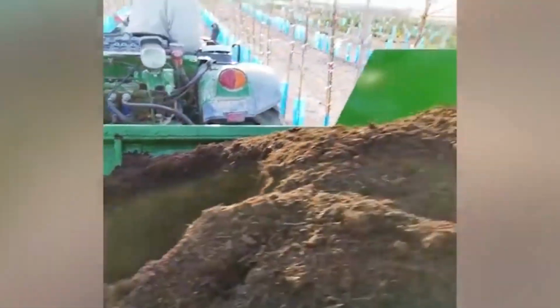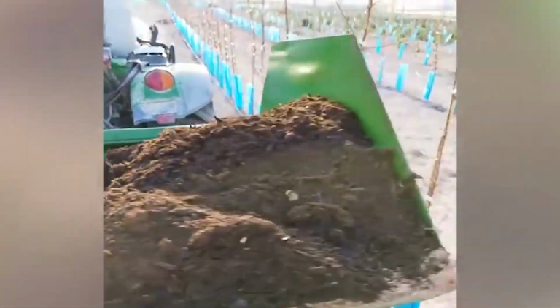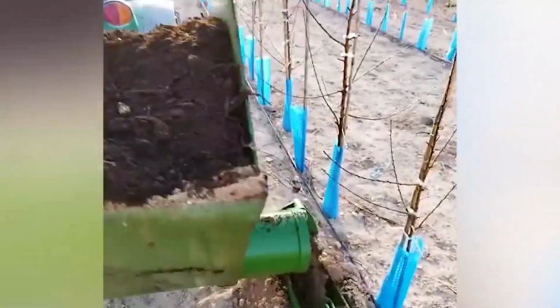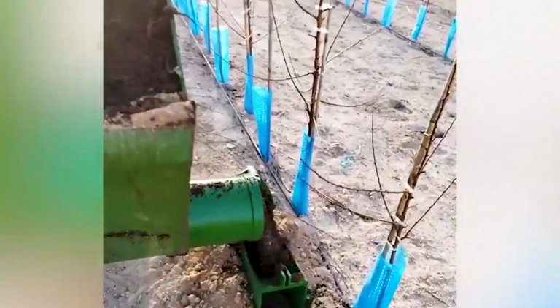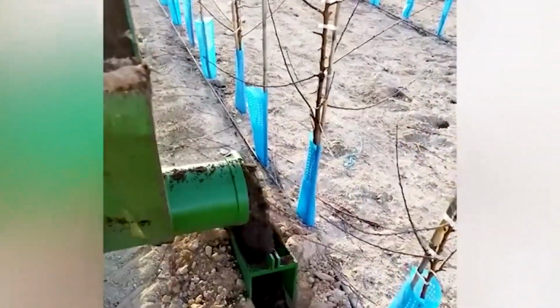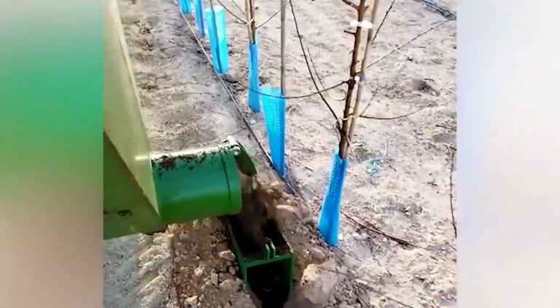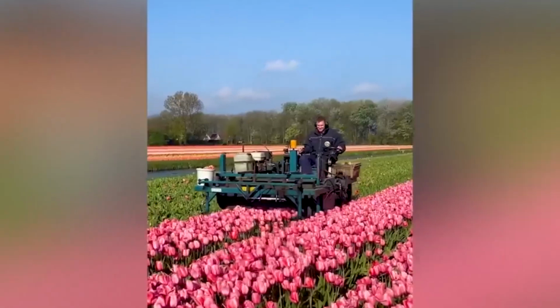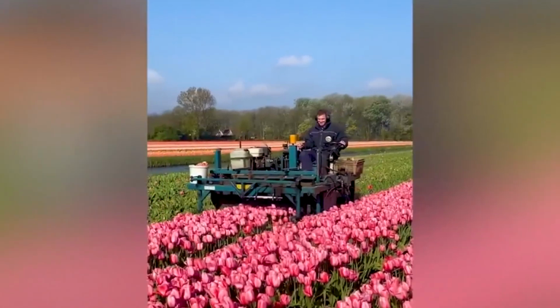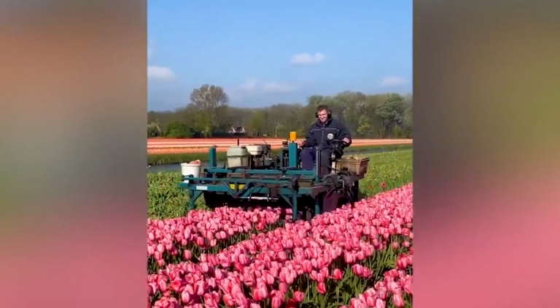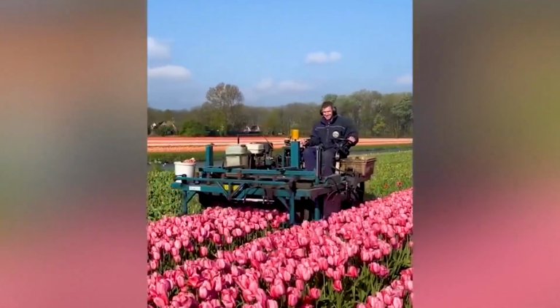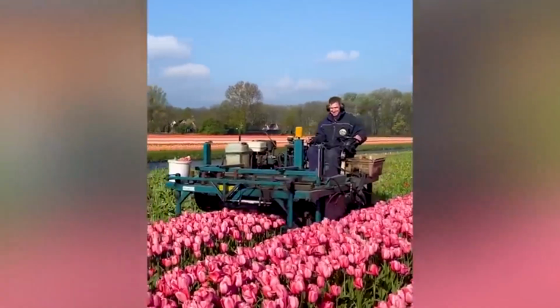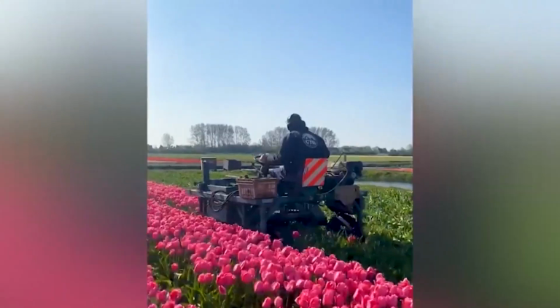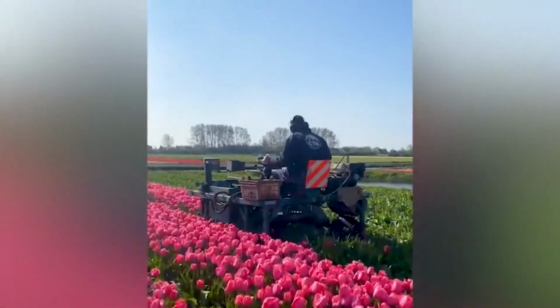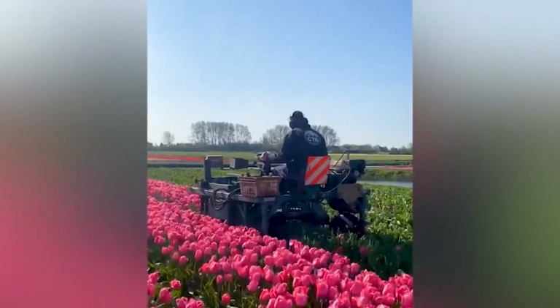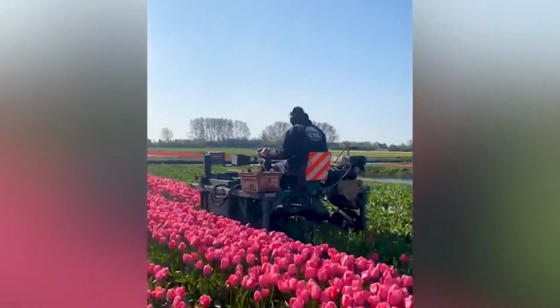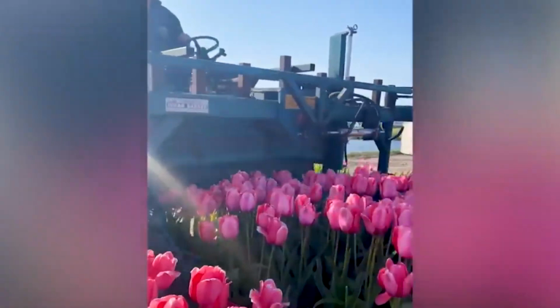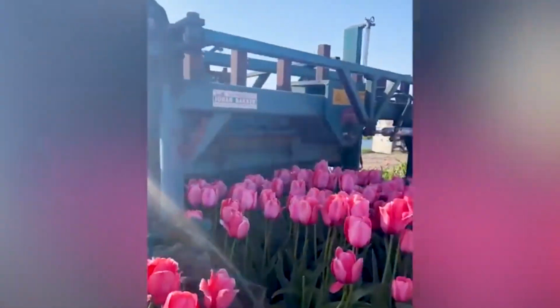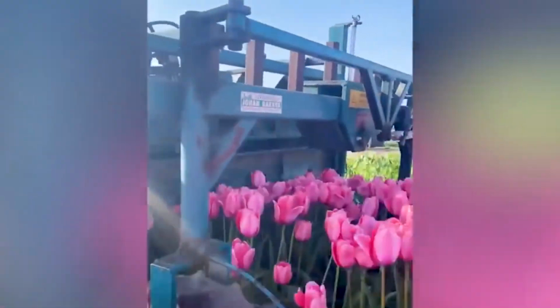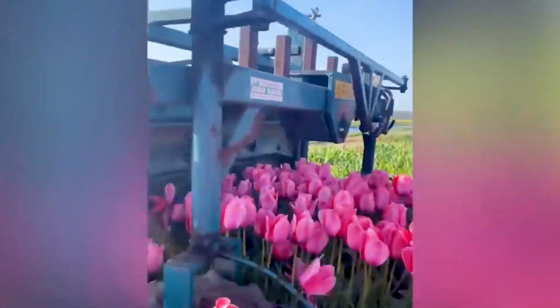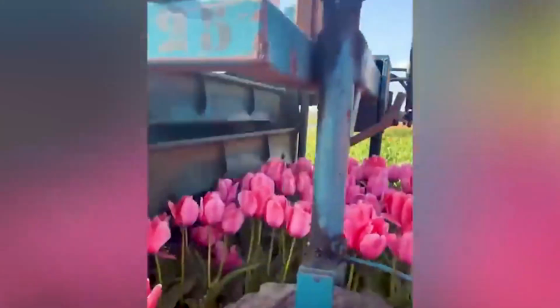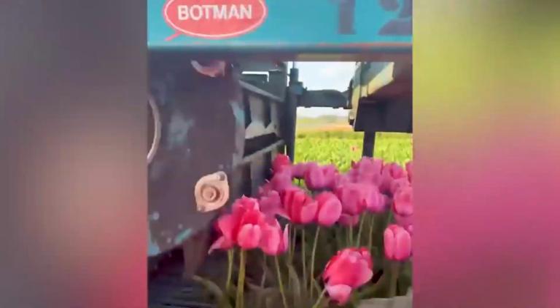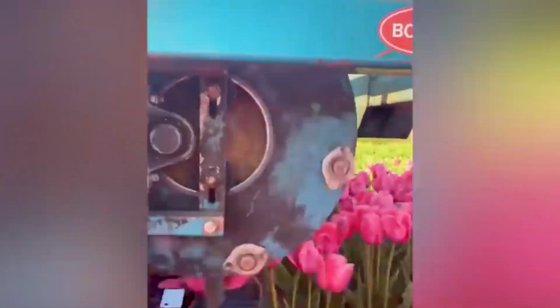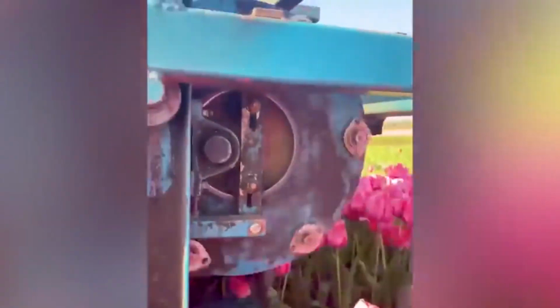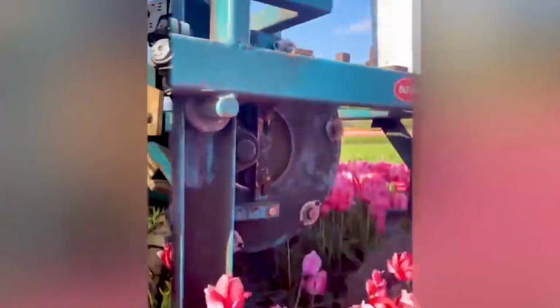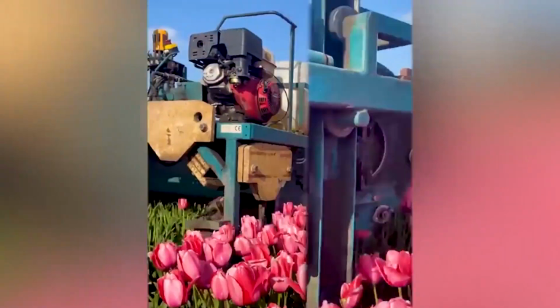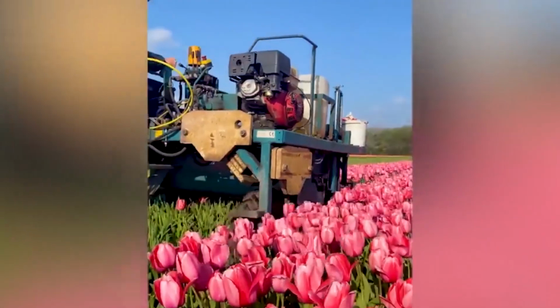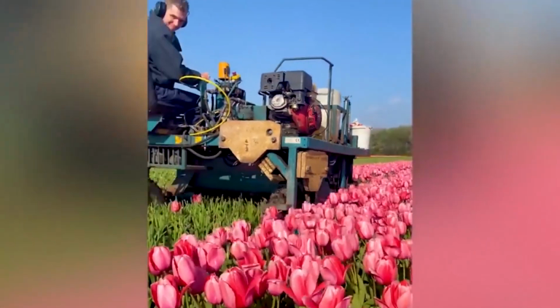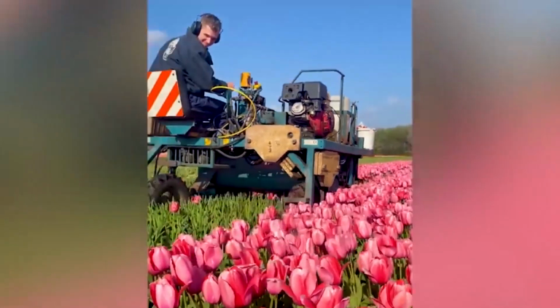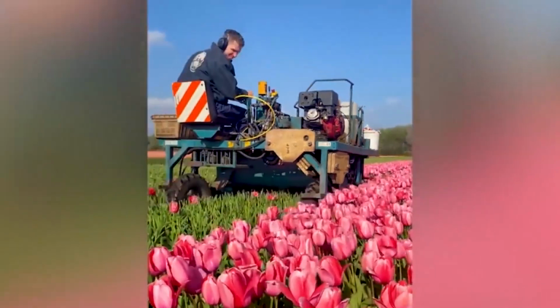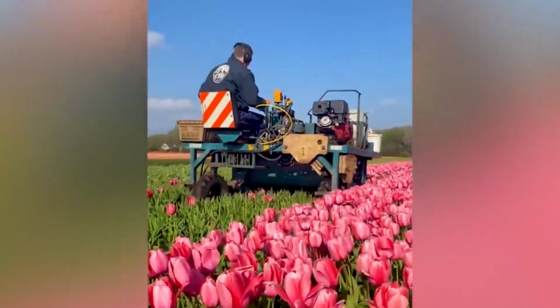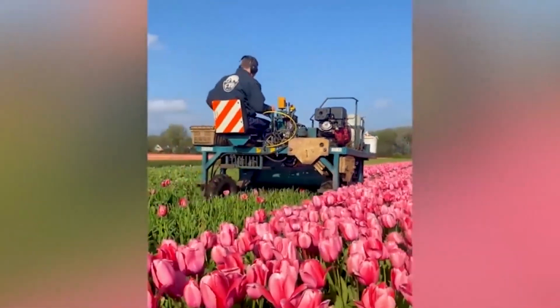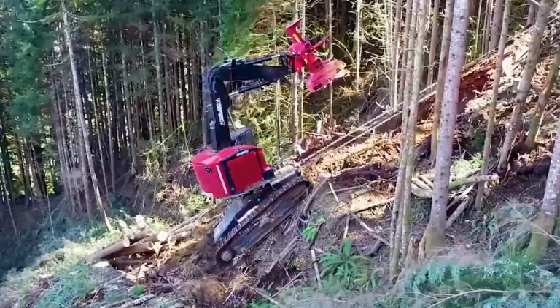Ever pondered the reason behind the fact that they only cut tulip flowers? Not only are tulips used for decoration, but they are also consumed as food or utilized as medicinal herbs, and it is important to retain the bulbs for propagation.